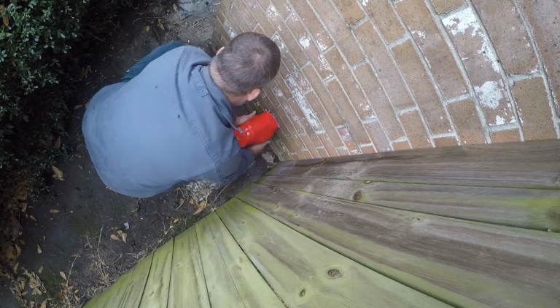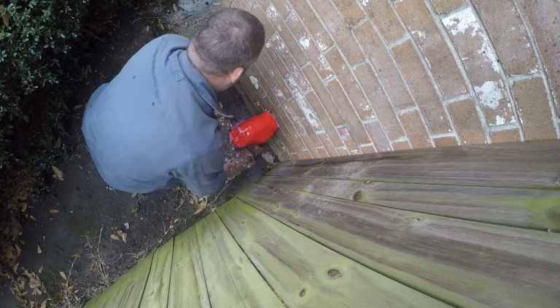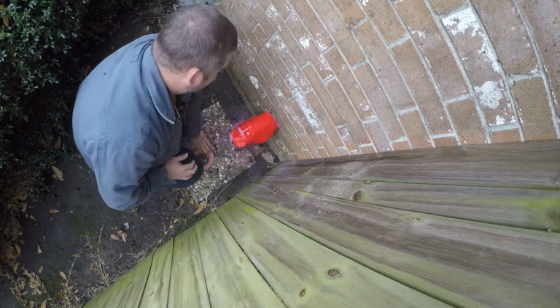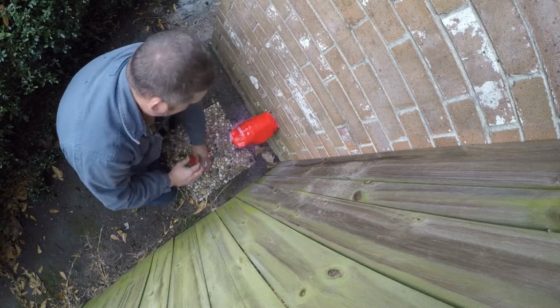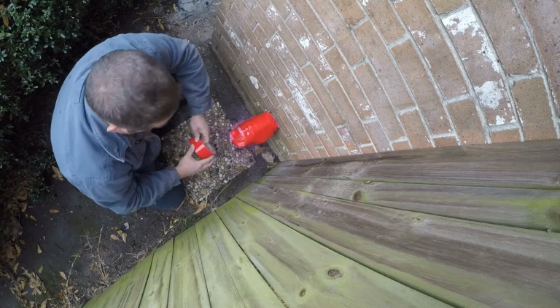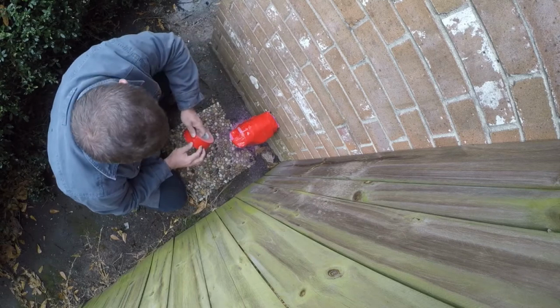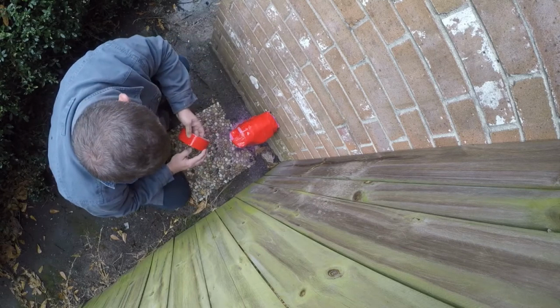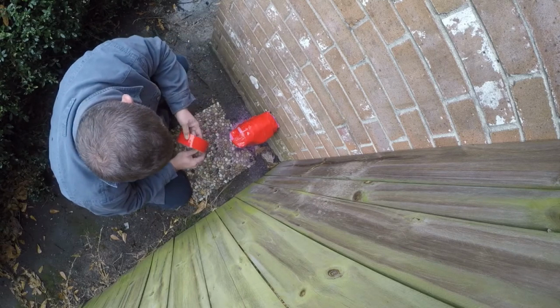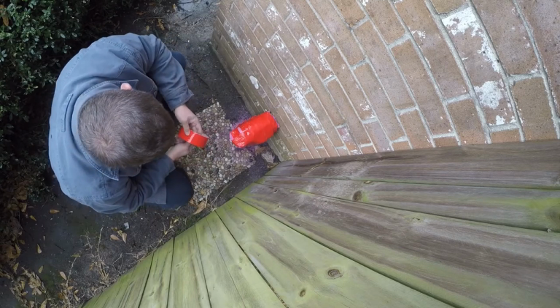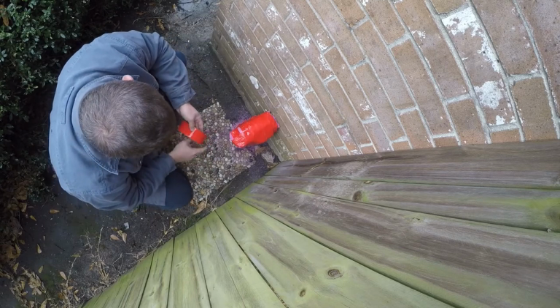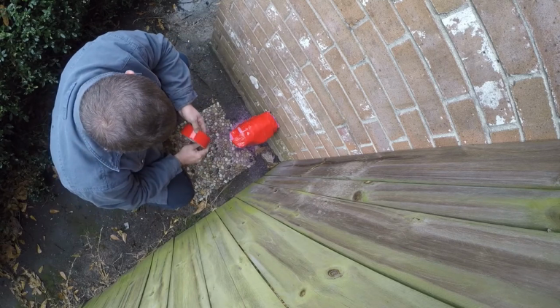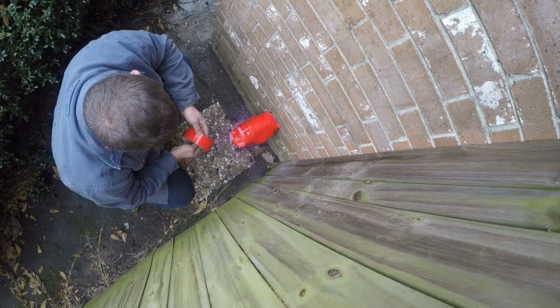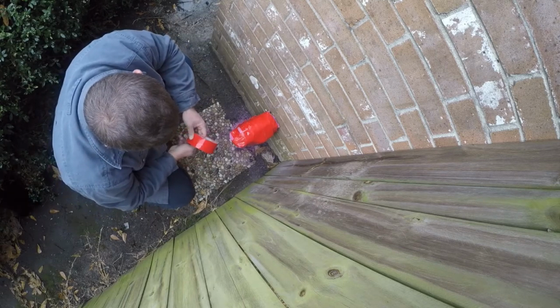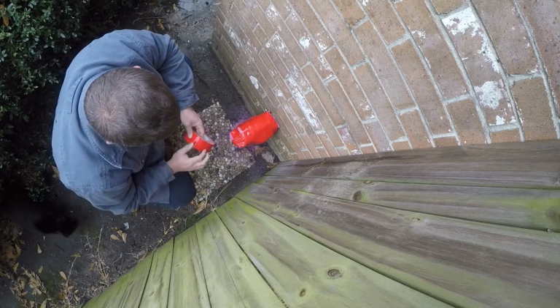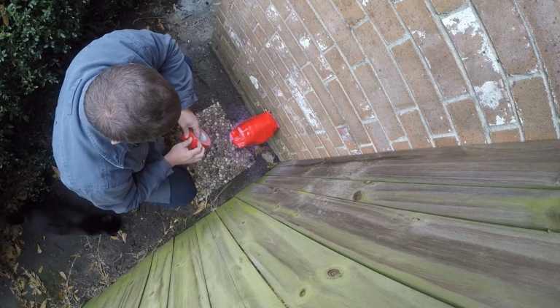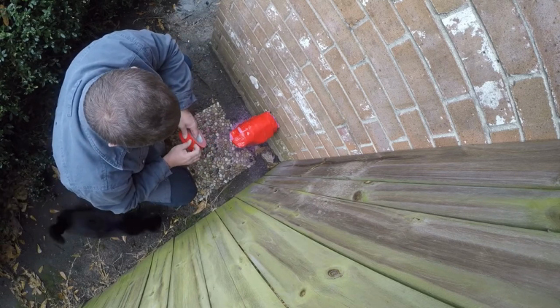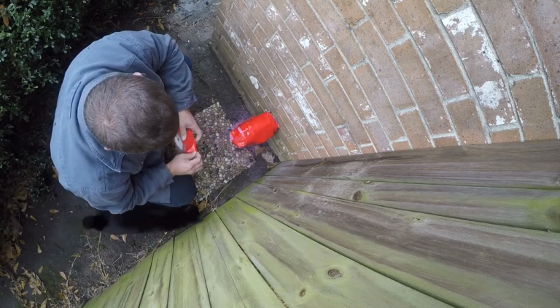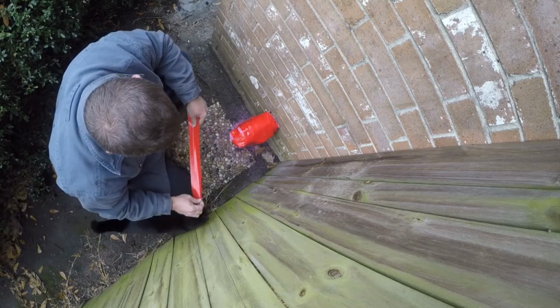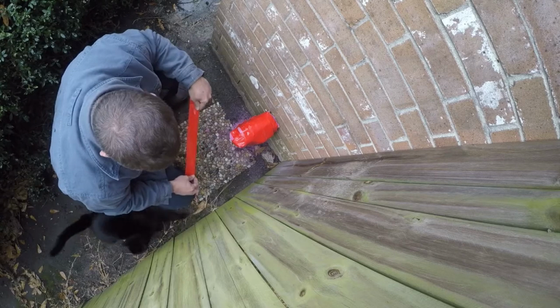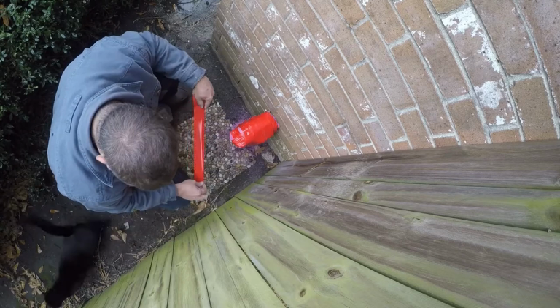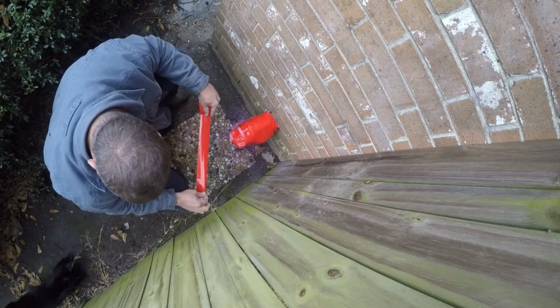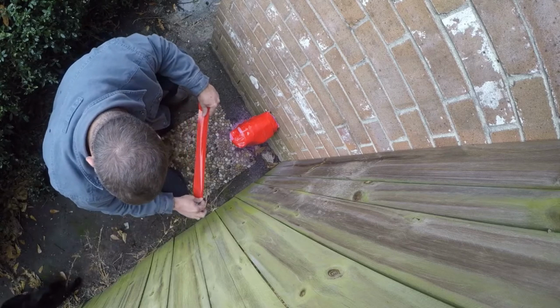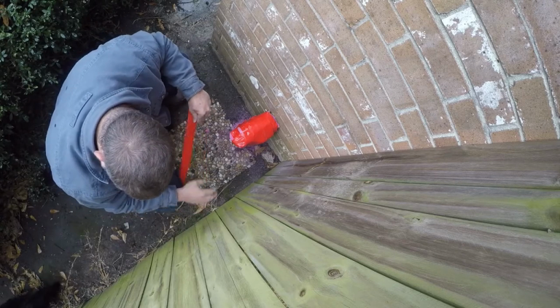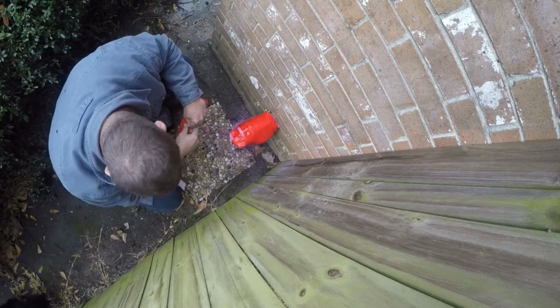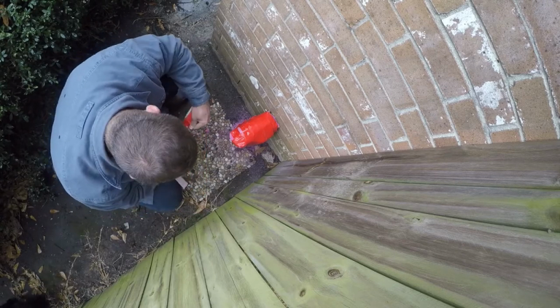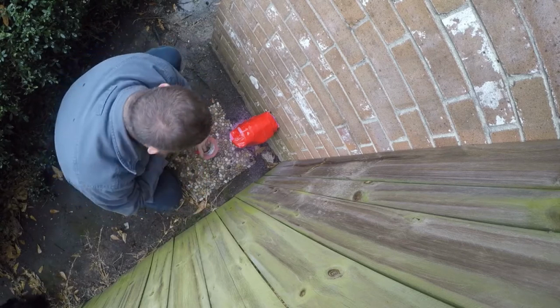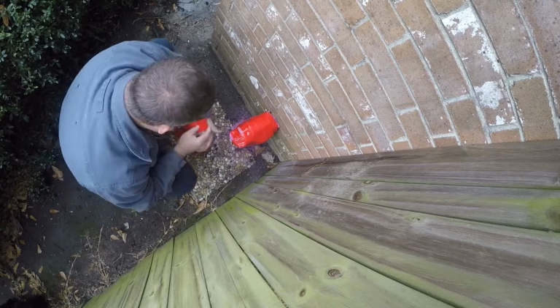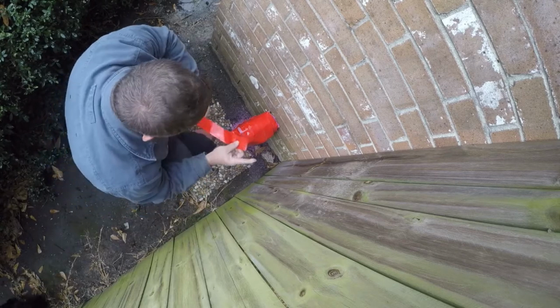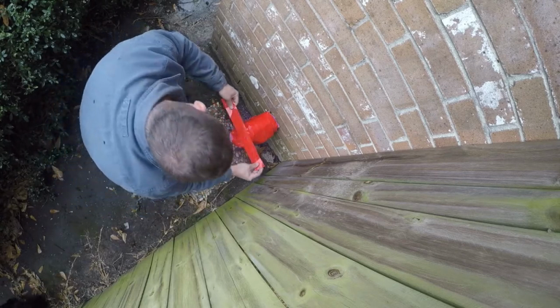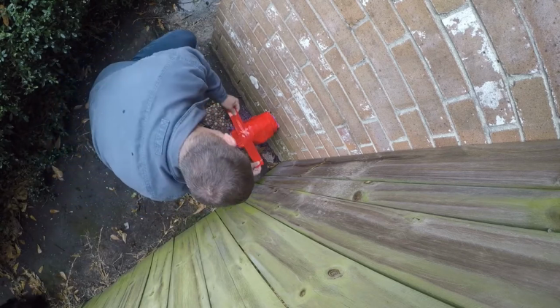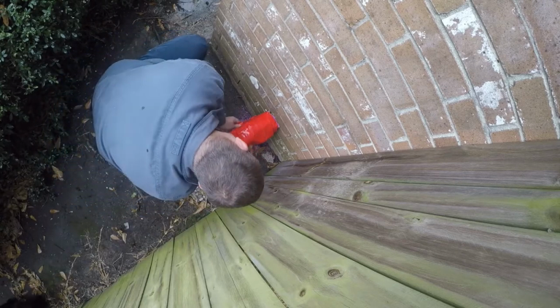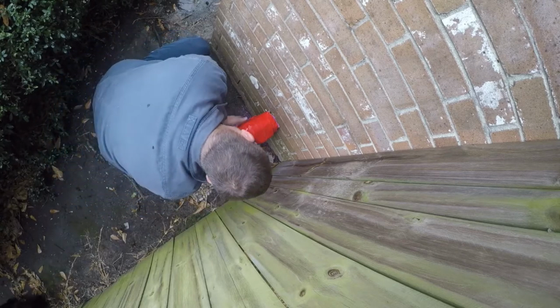I did finally find something this tape is good at — it sure isn't sticking to stuff in the brick. The cat always wants to be in the middle of whatever I'm doing.